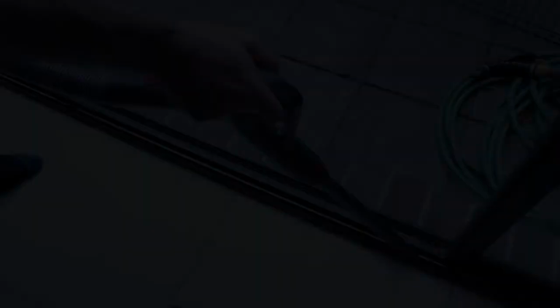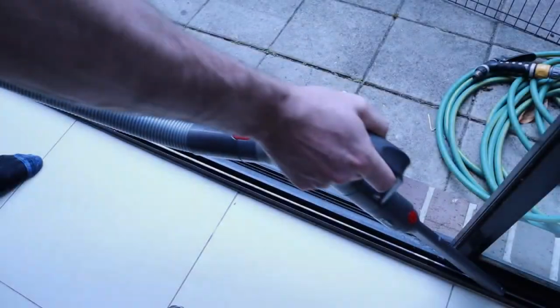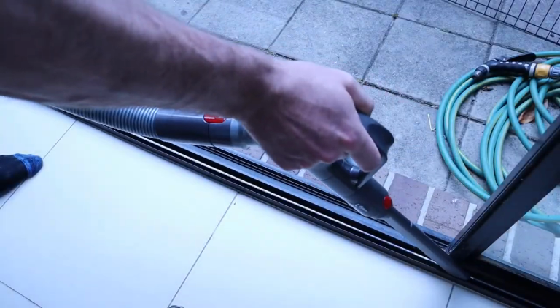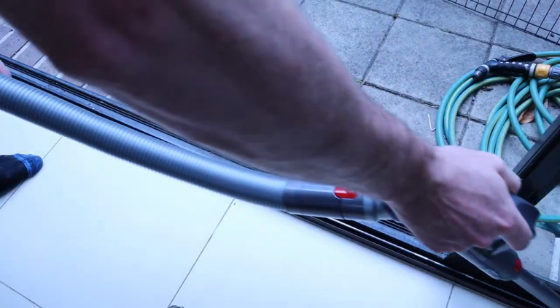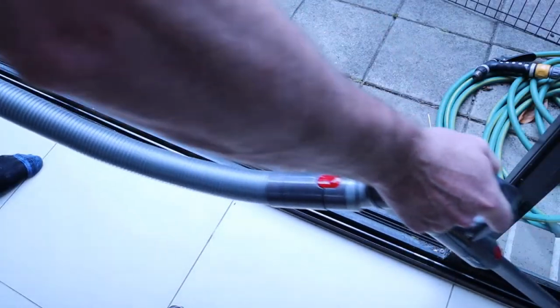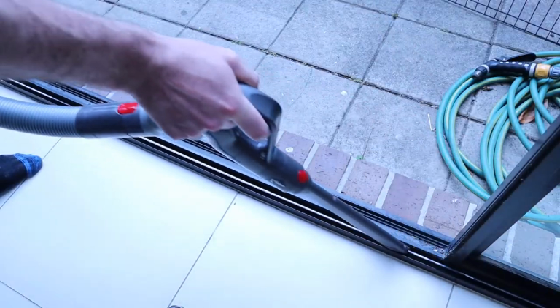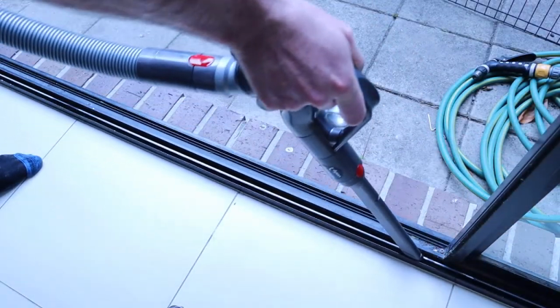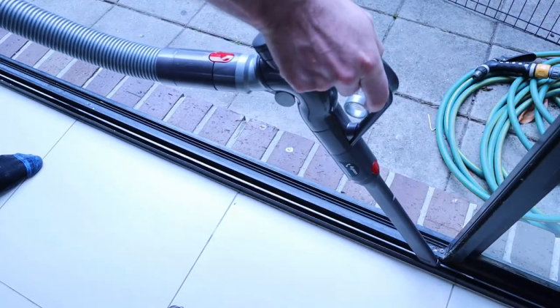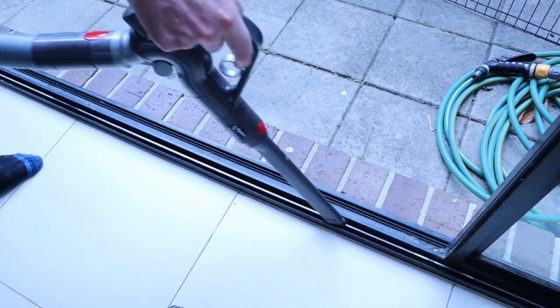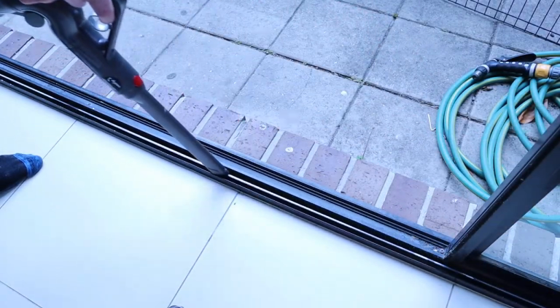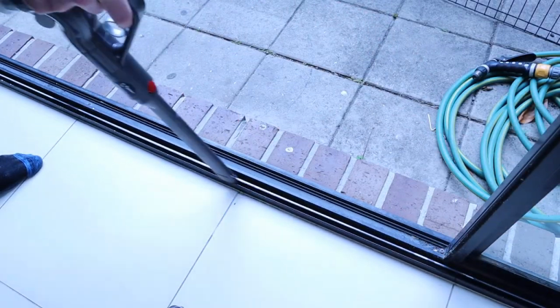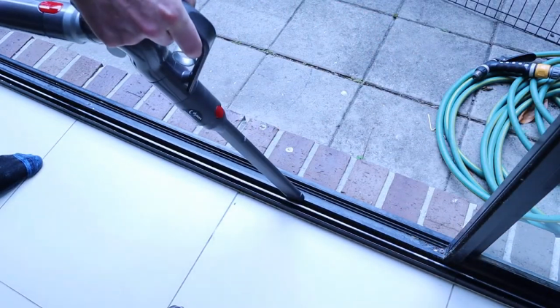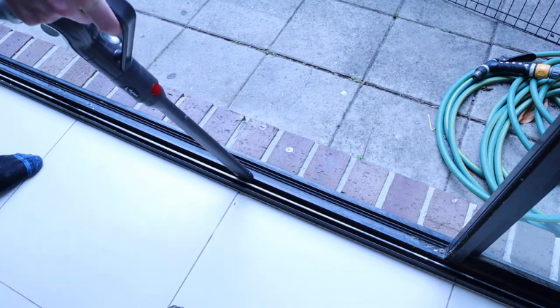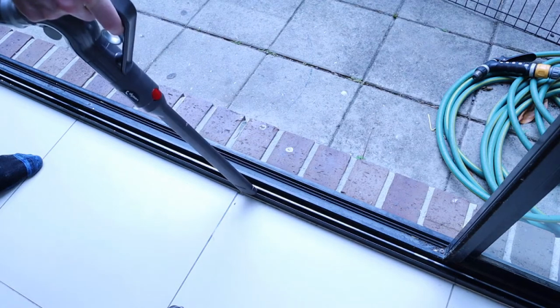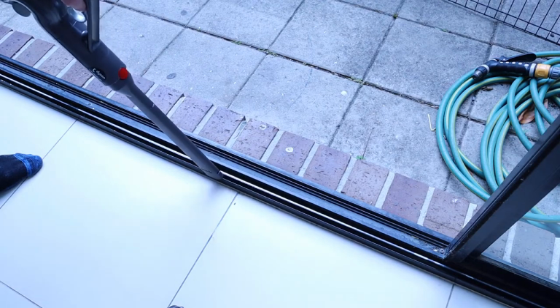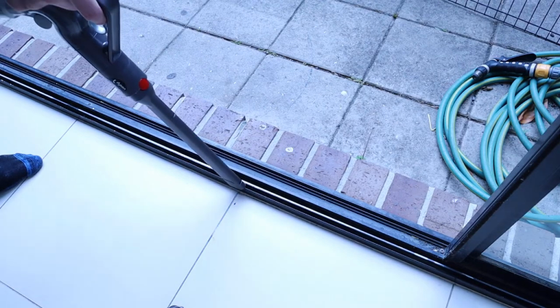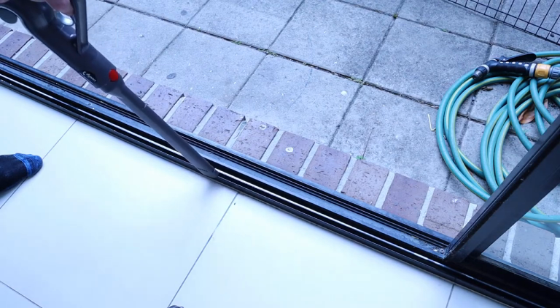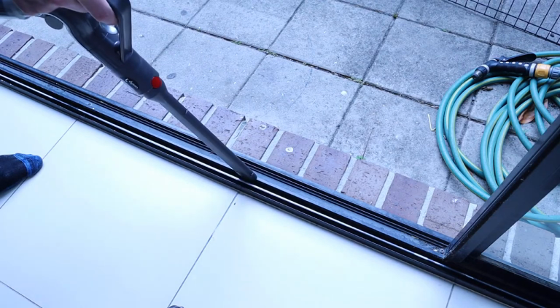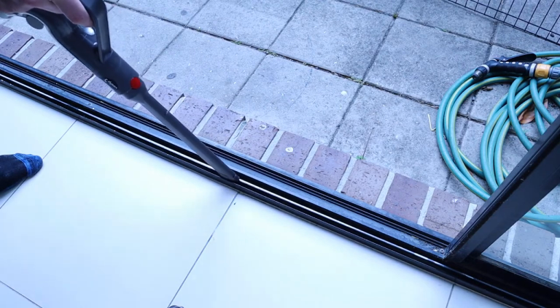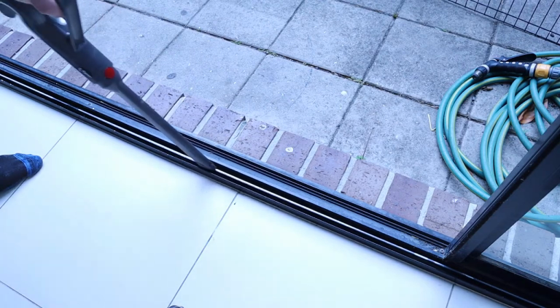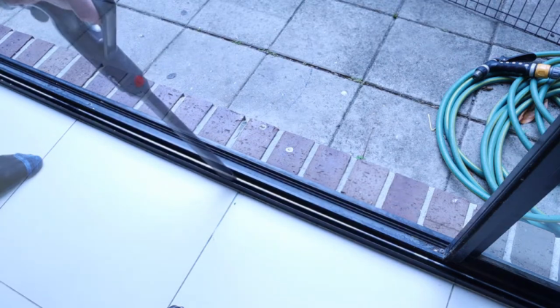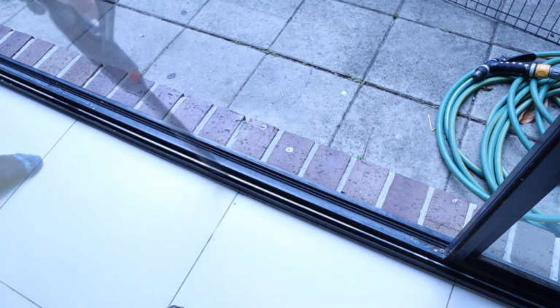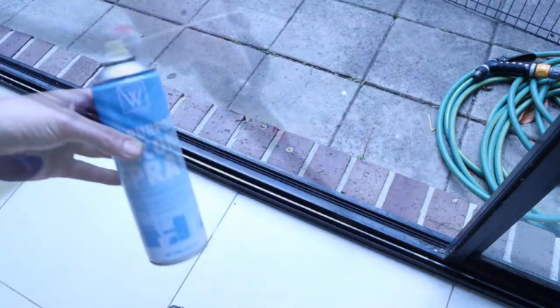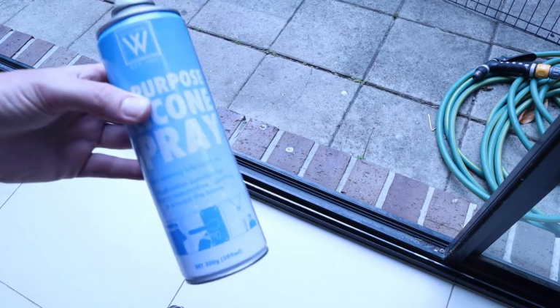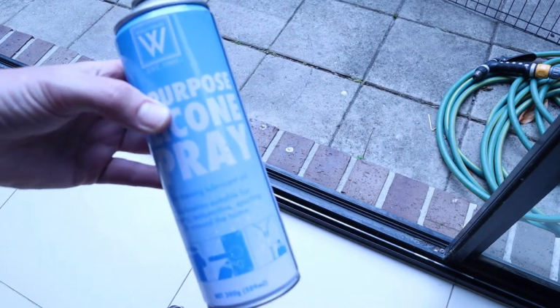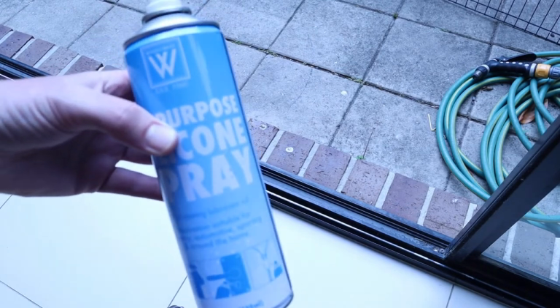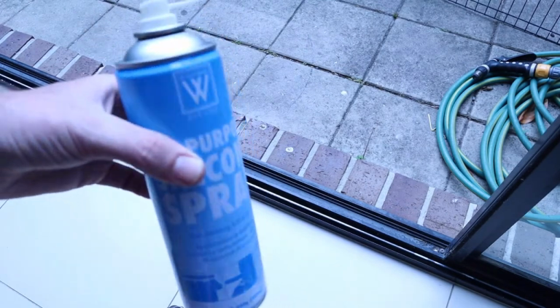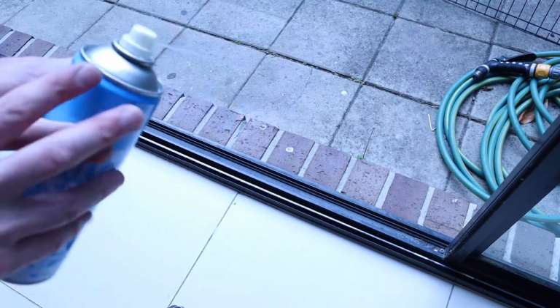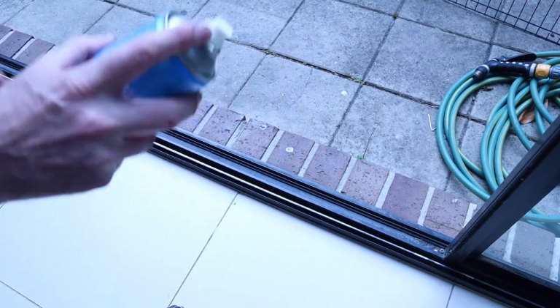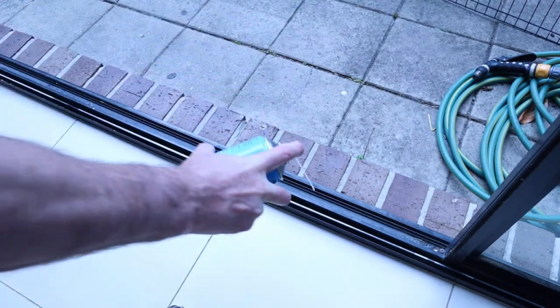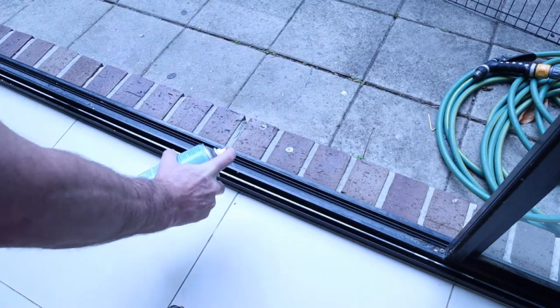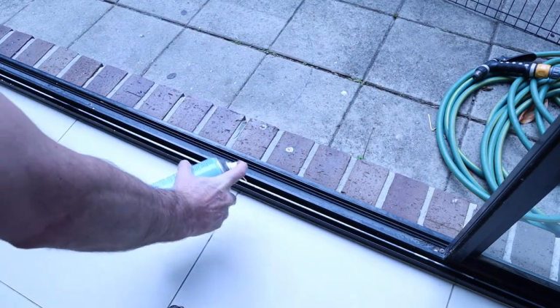Now clean out any dust and grime from the tracking plate. I've made another in-depth video on how to fix jammed sliding doors, so feel free to check that one out too. Lubricate the tracking plate and your new rollers with some silicone spray.